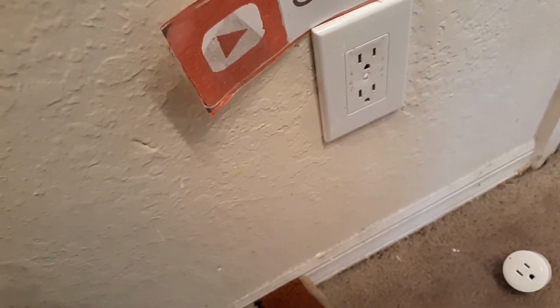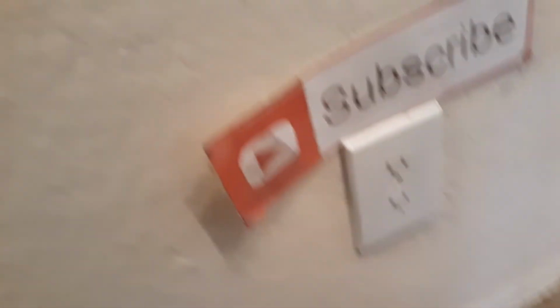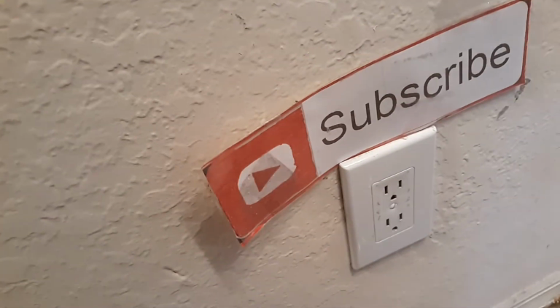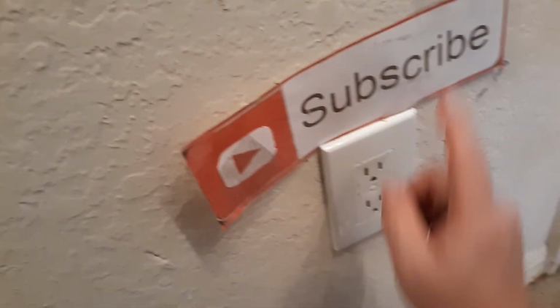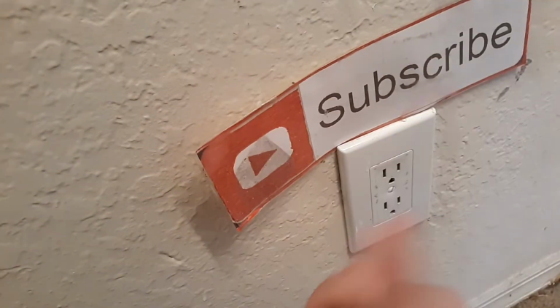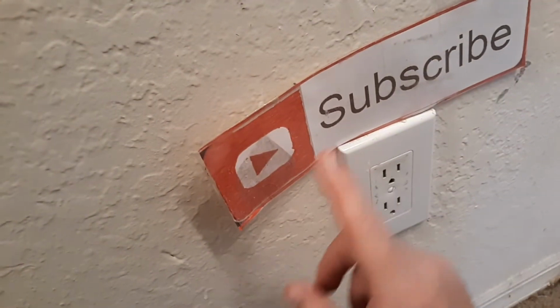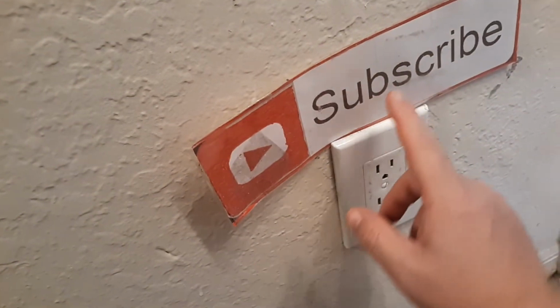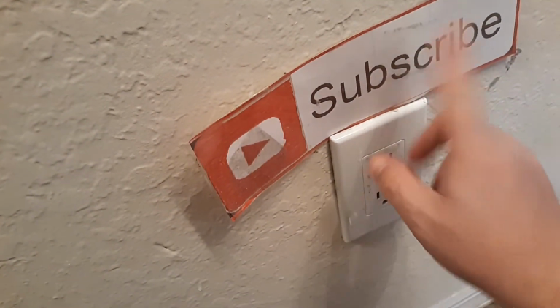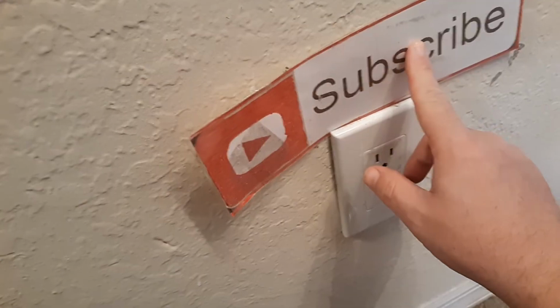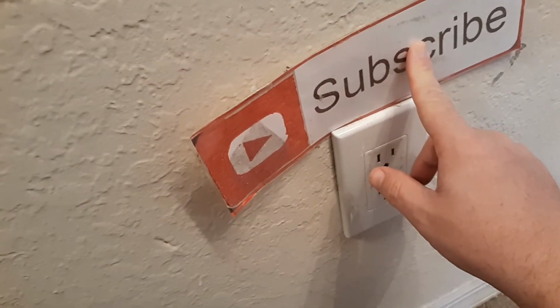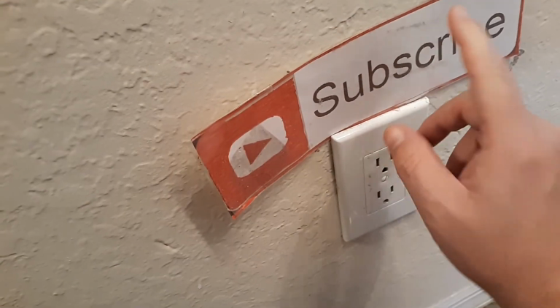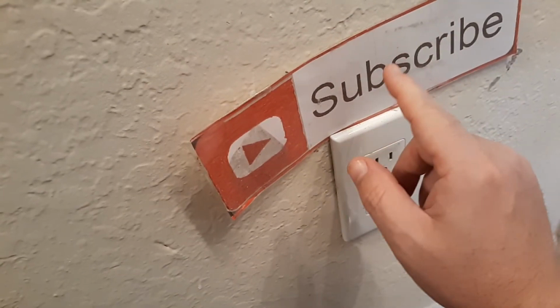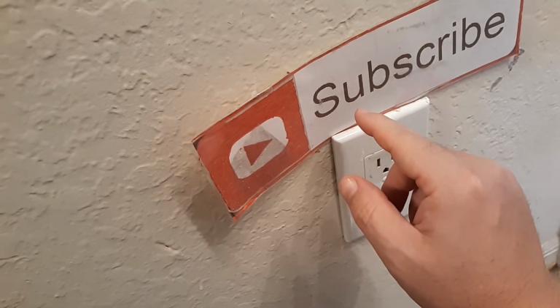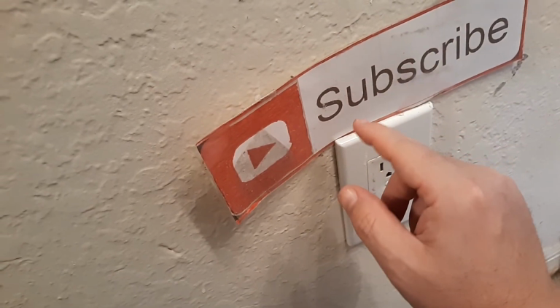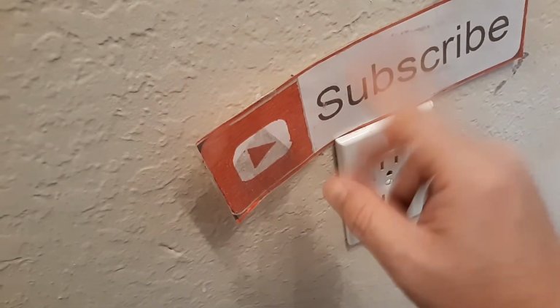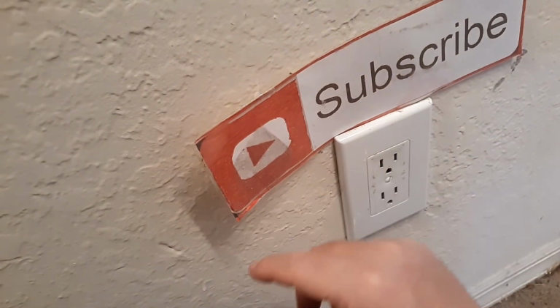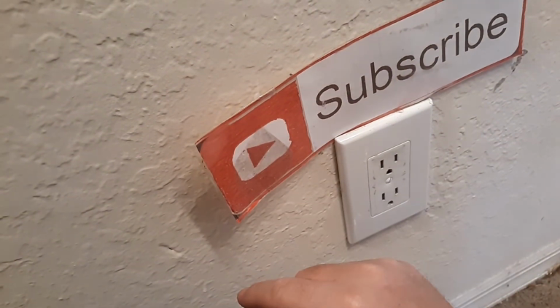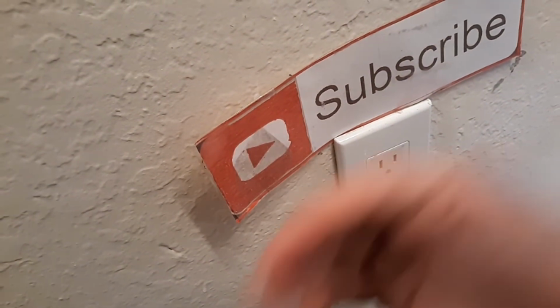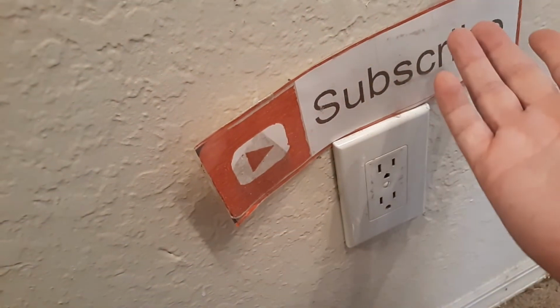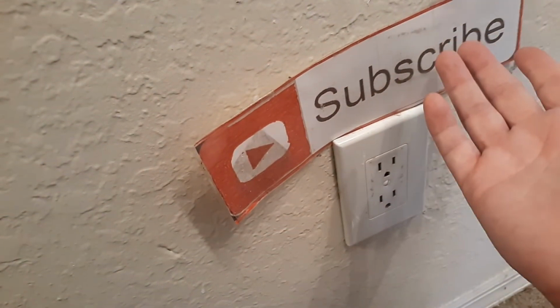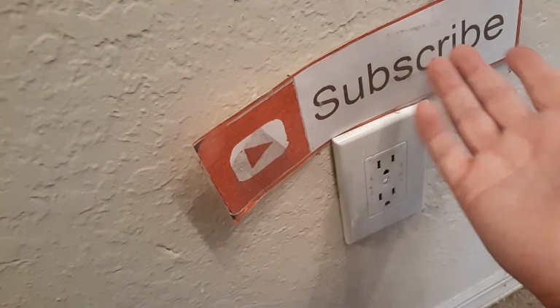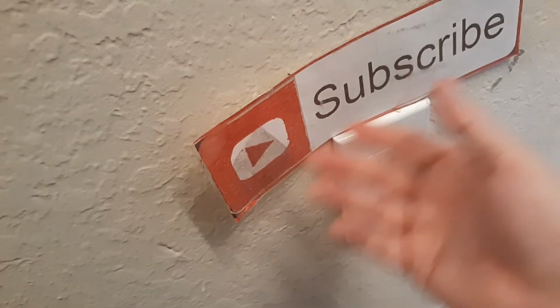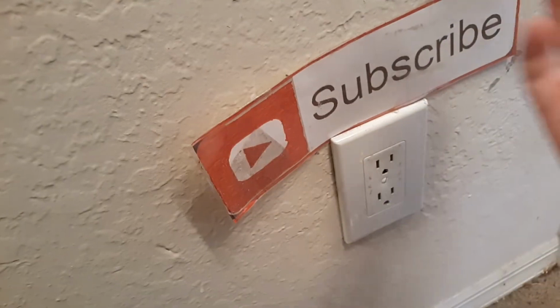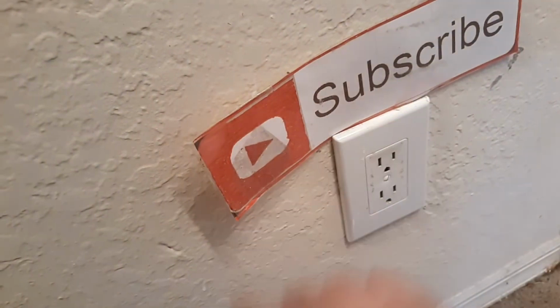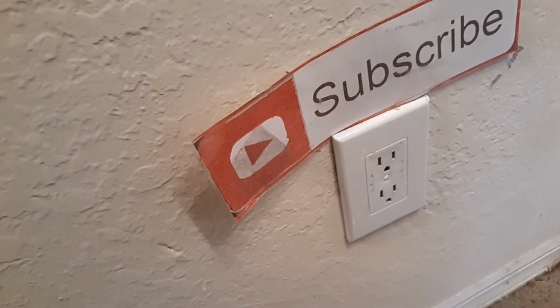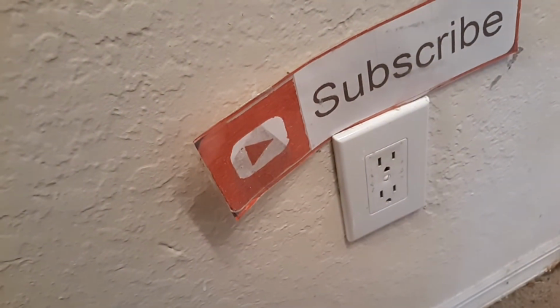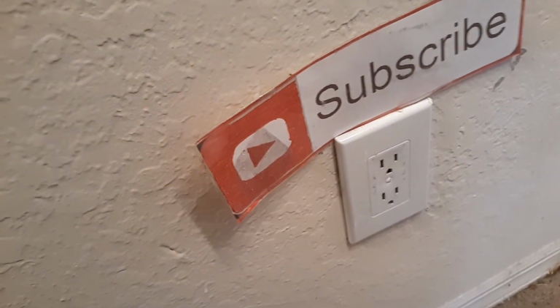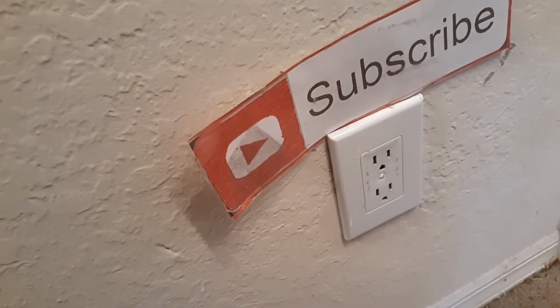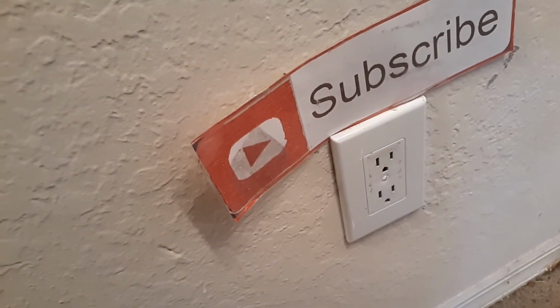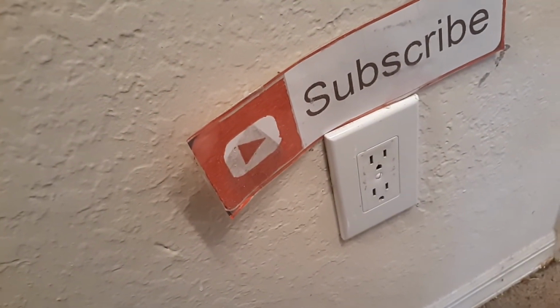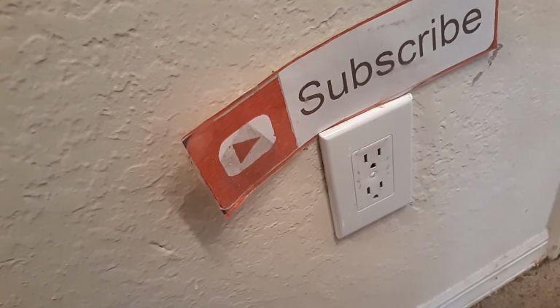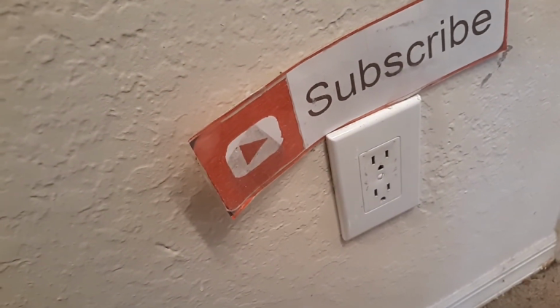All right, thanks for watching. If I helped you, make sure you subscribe. Also, put in the comments section what device you have — are you using a hub, are you using Alexa? Whatever you're using, let me know in the comments section.